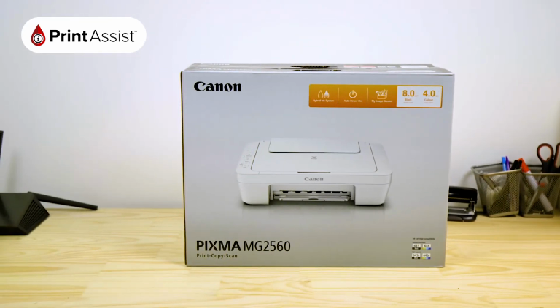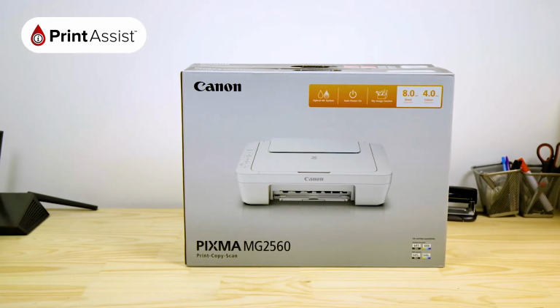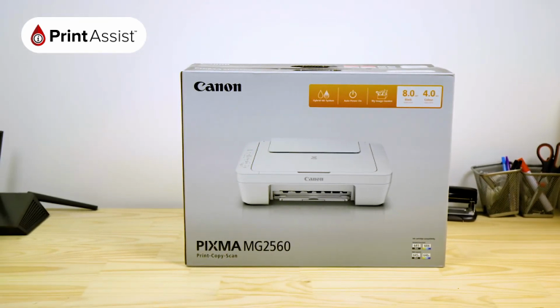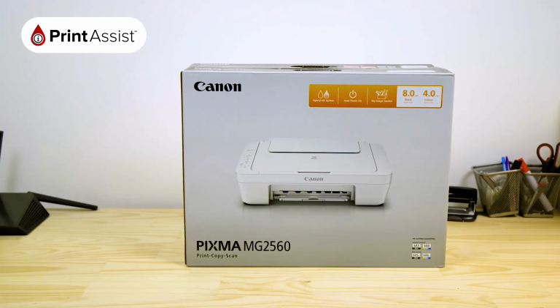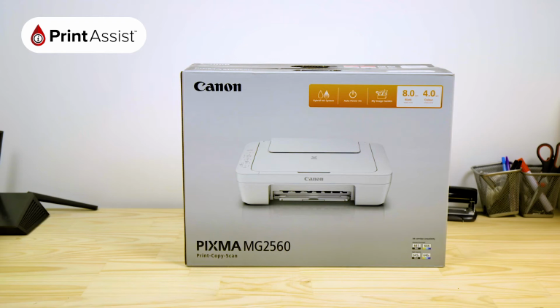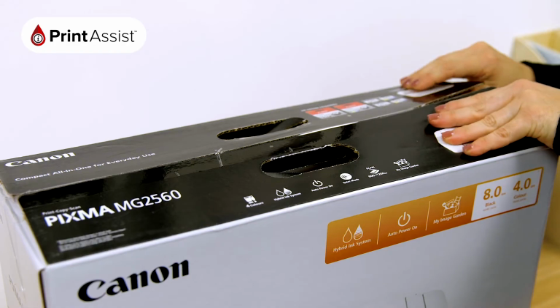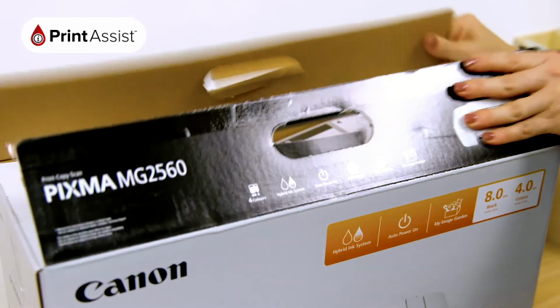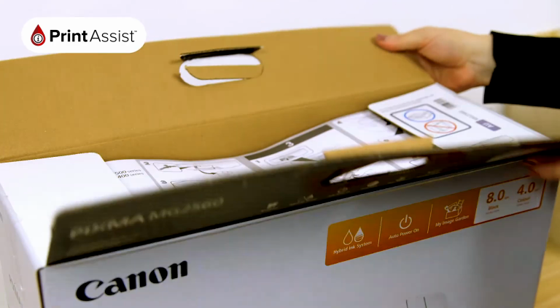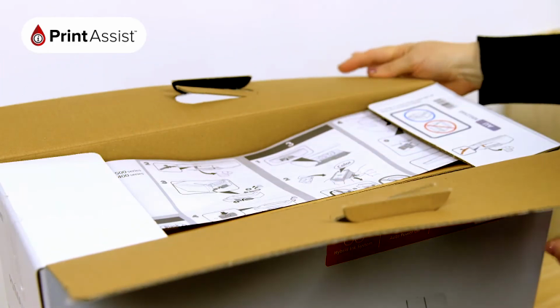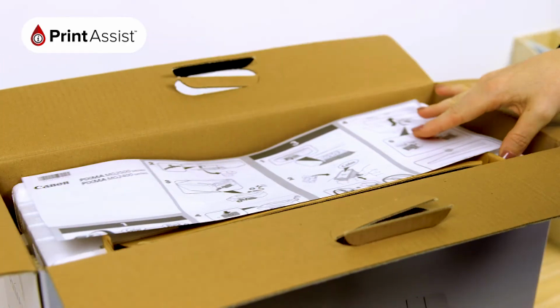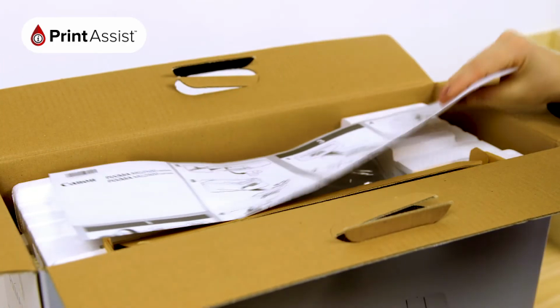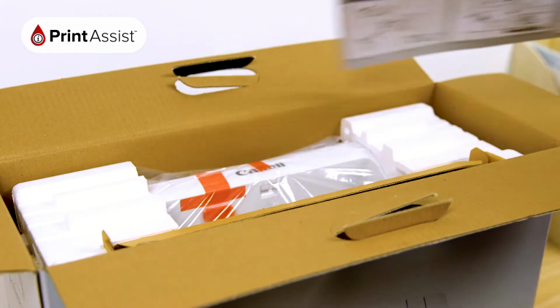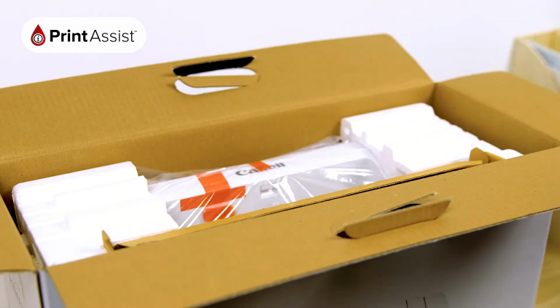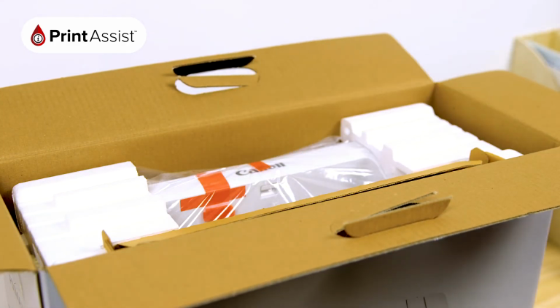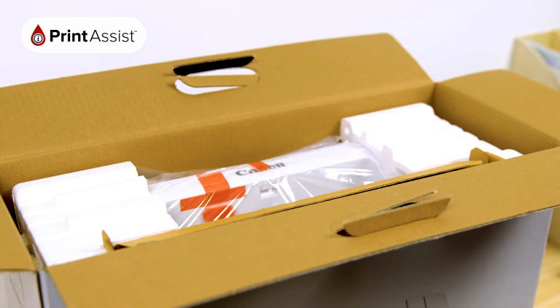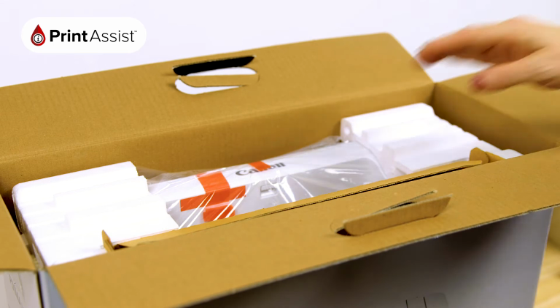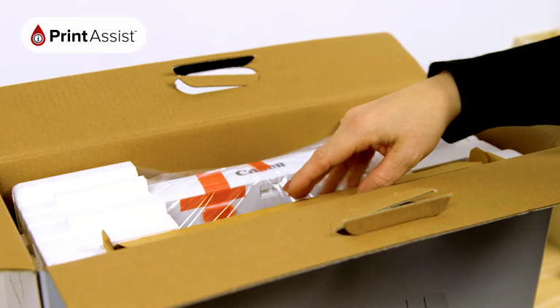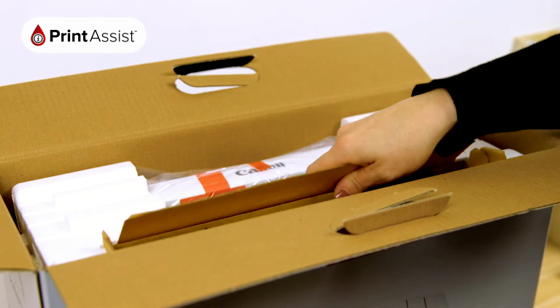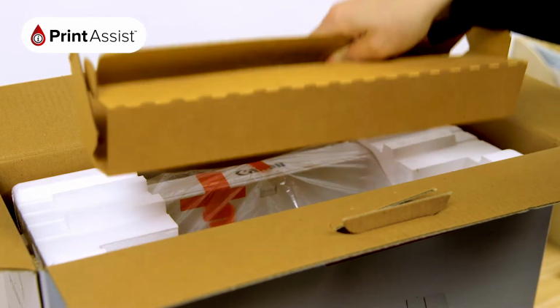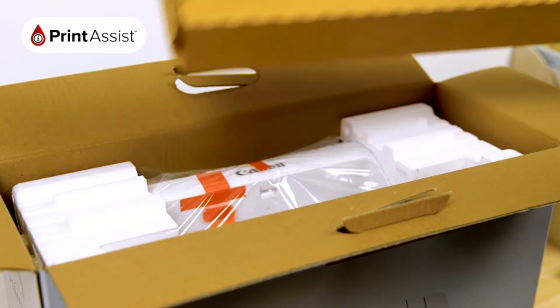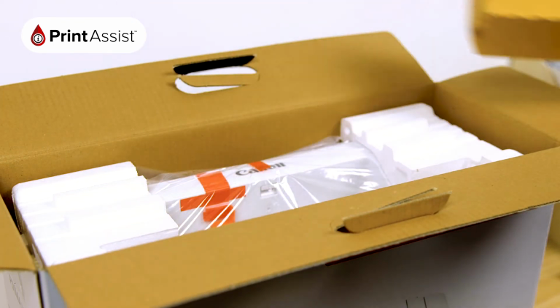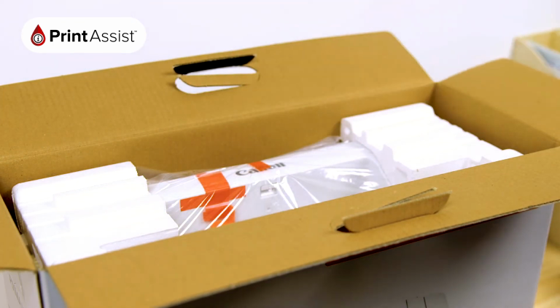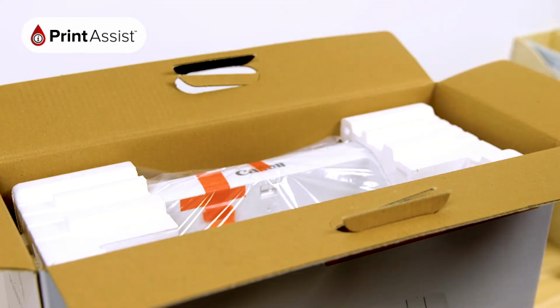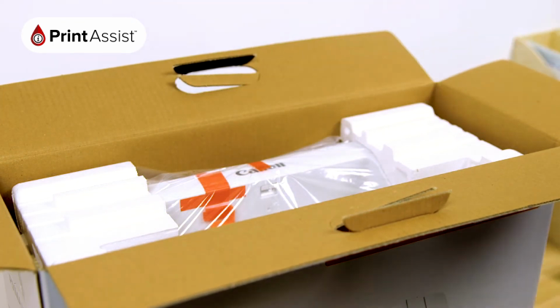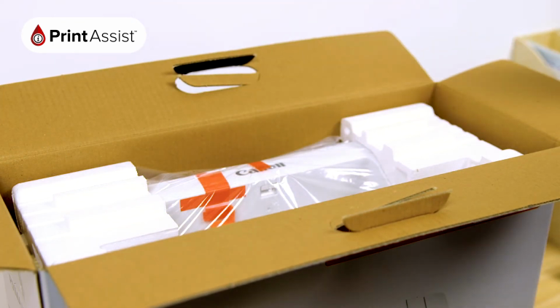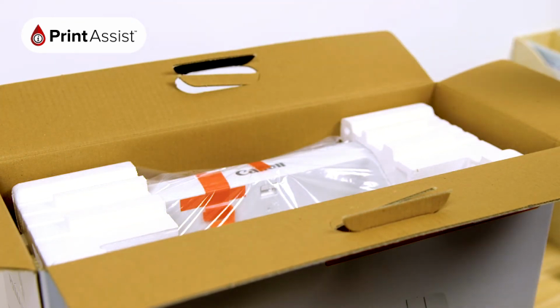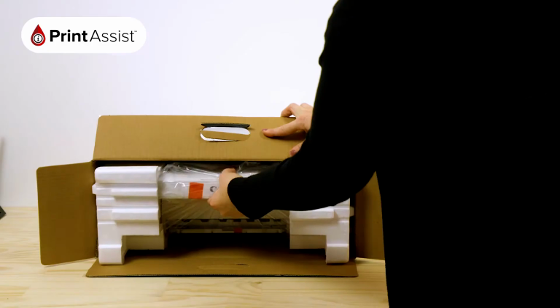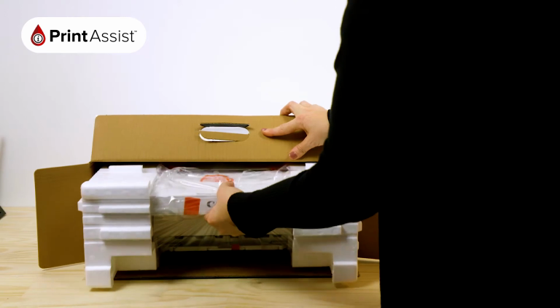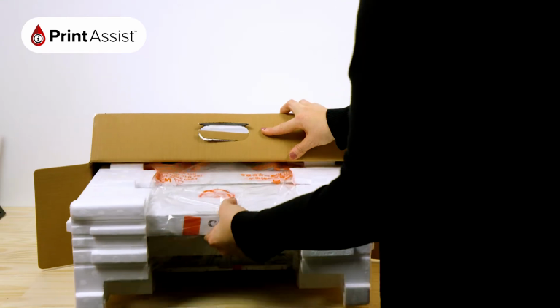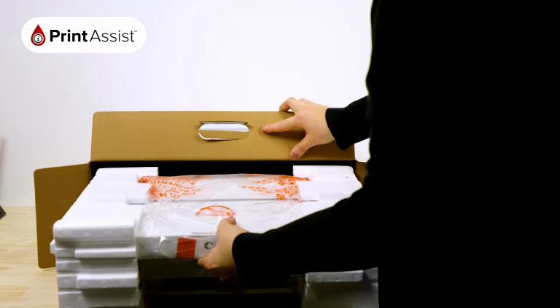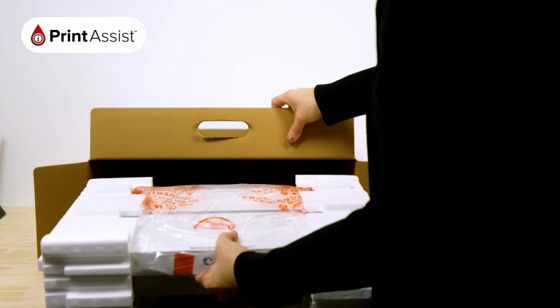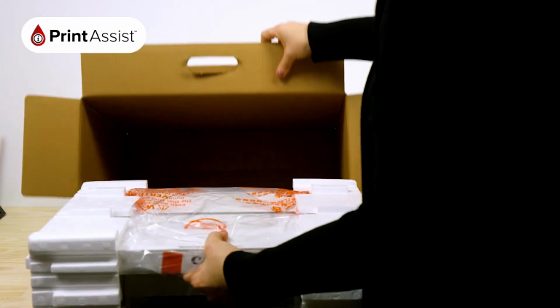Stand up the box like so, and then open it up. Remove the getting started guide, as well as the smaller cardboard box, which contains important bits and pieces for your printer. You can then place the box down, and then slide out the printer.